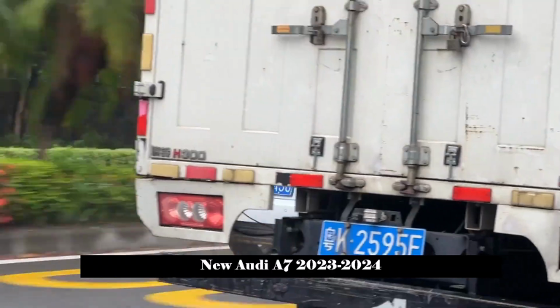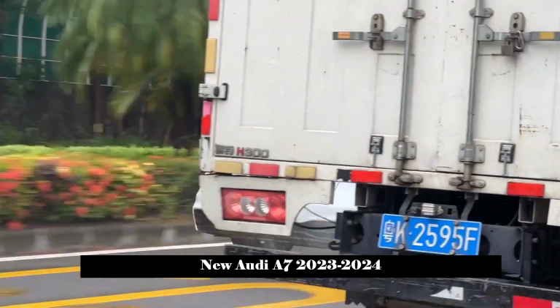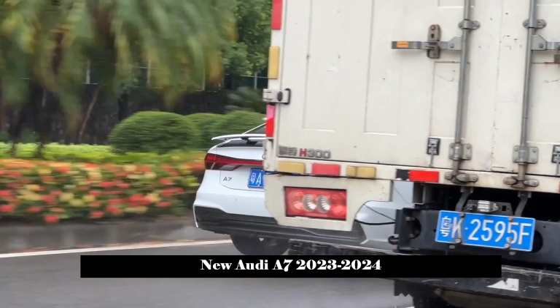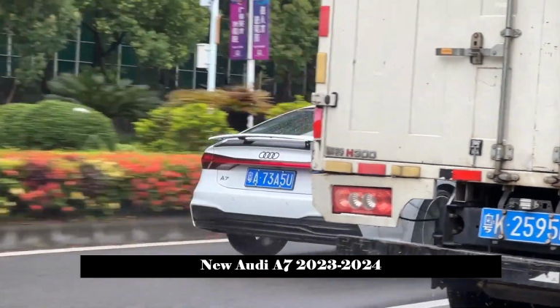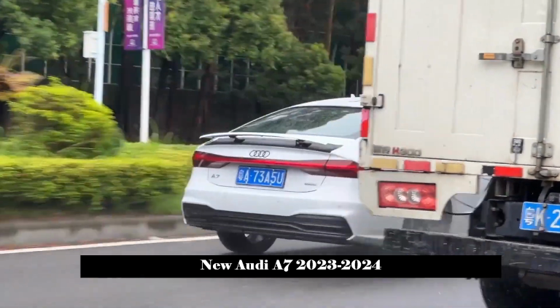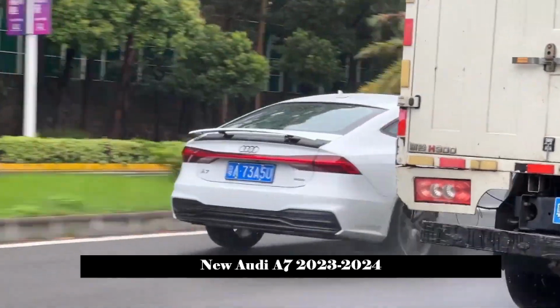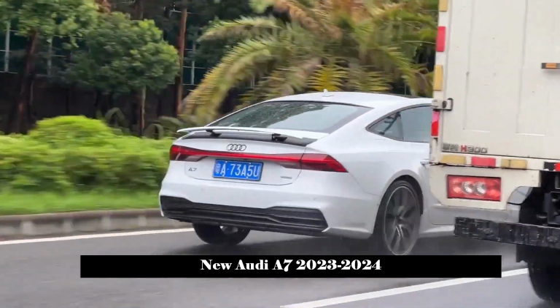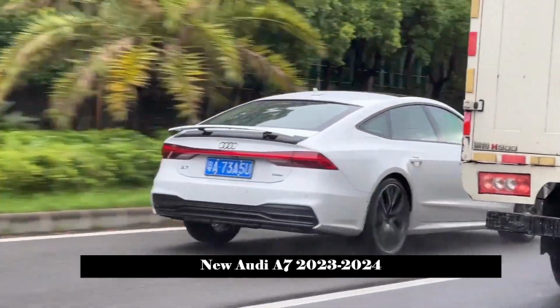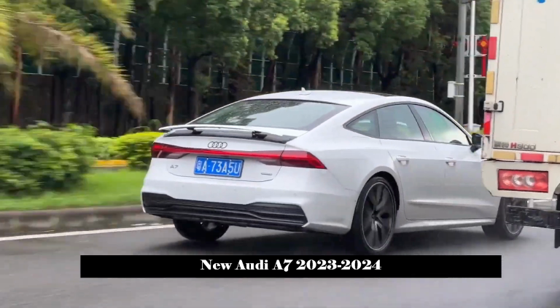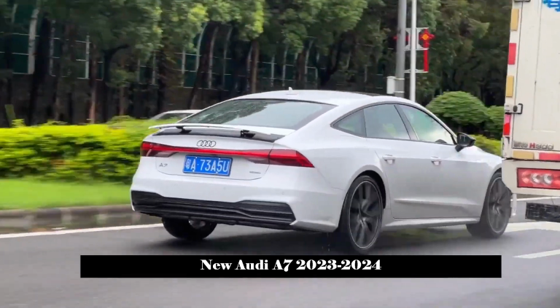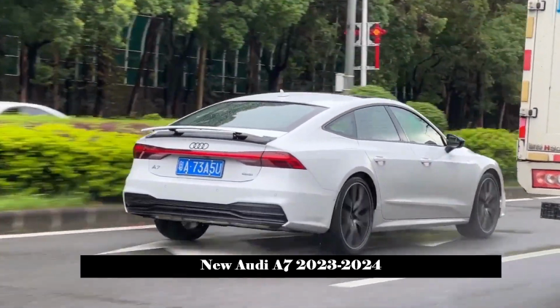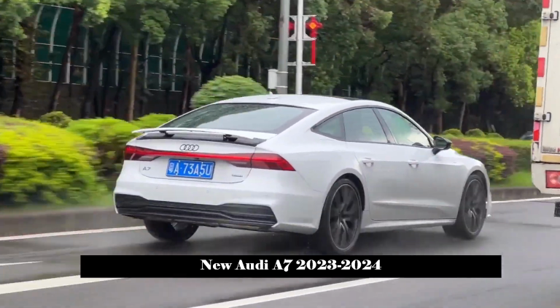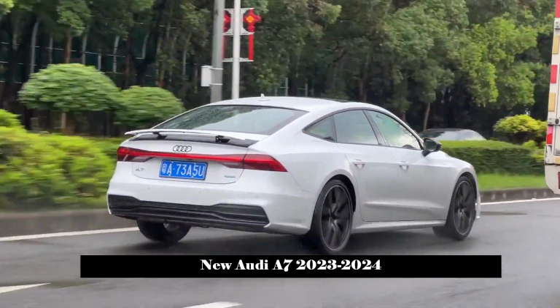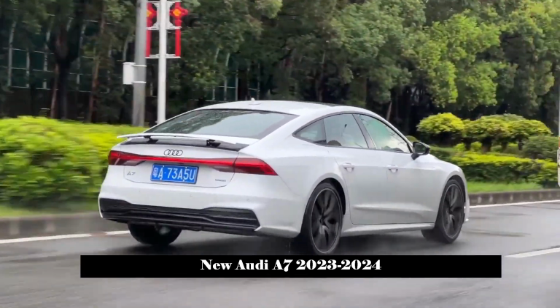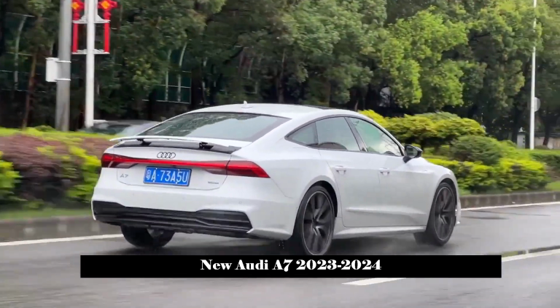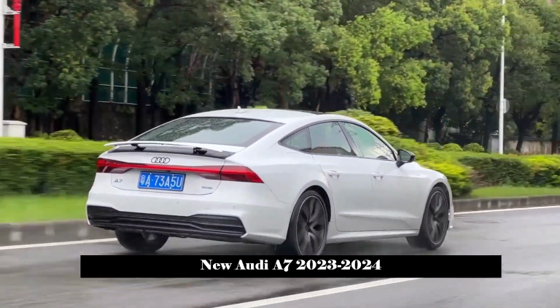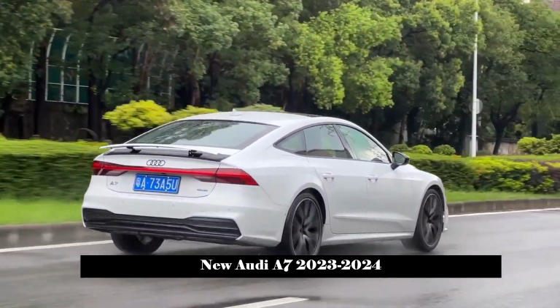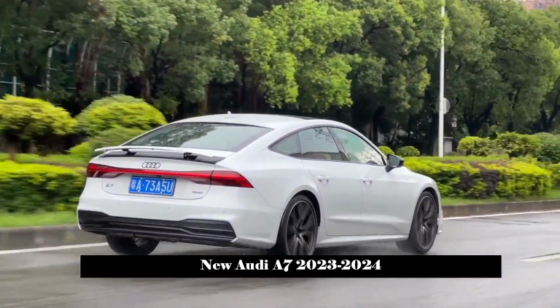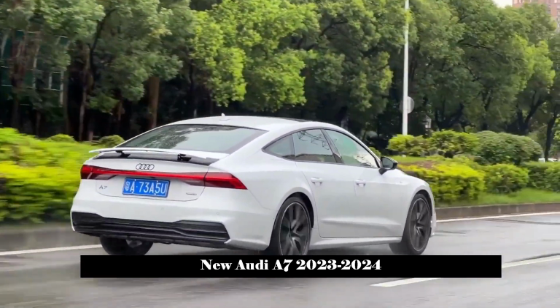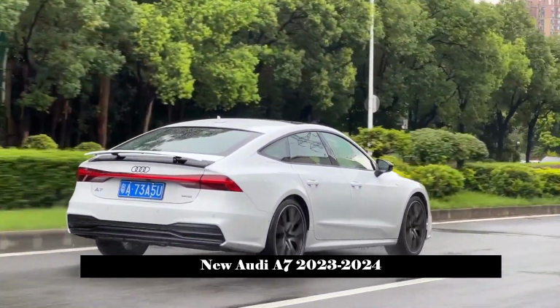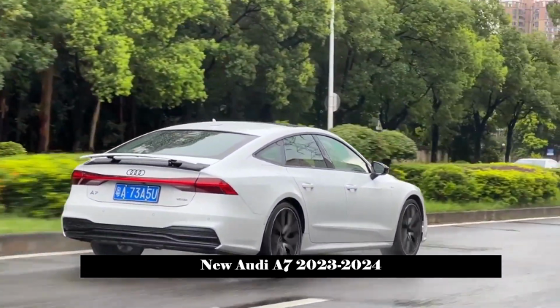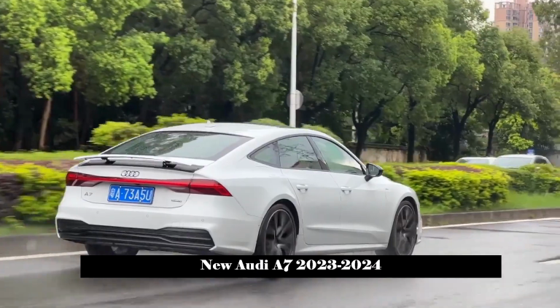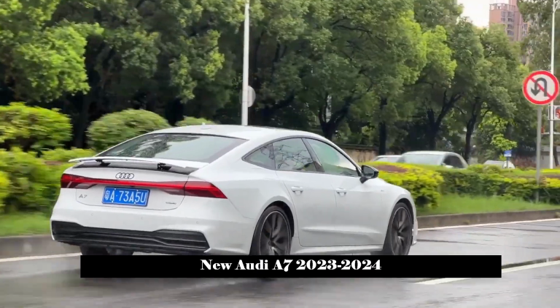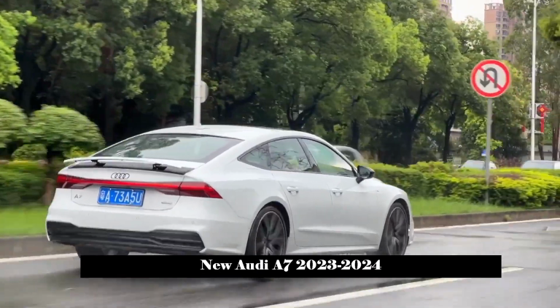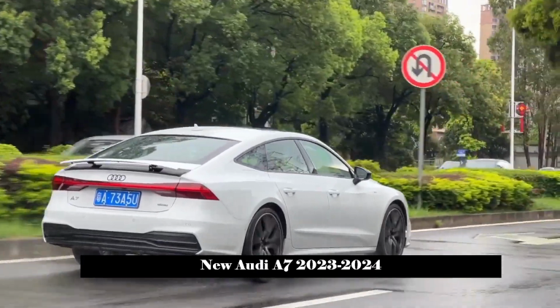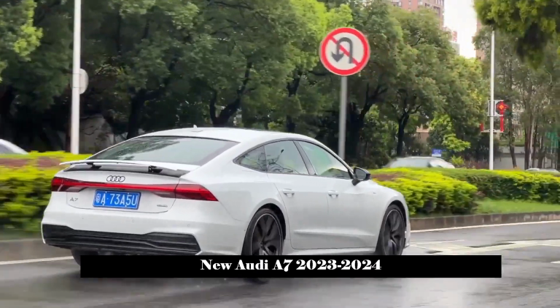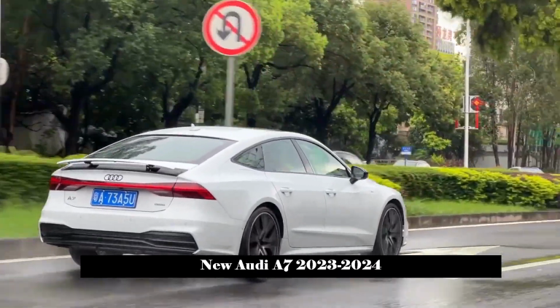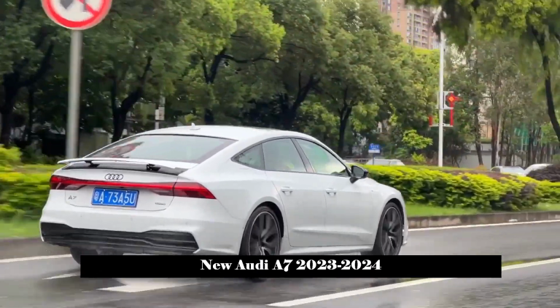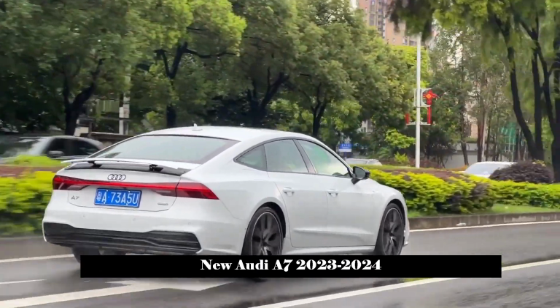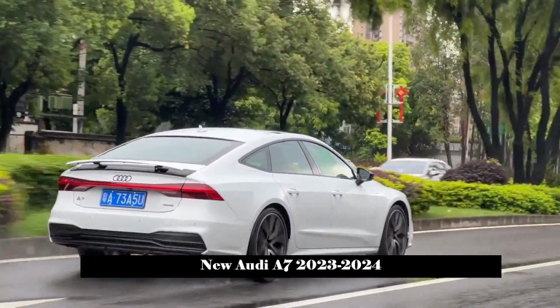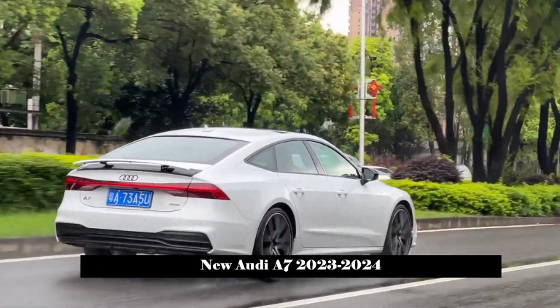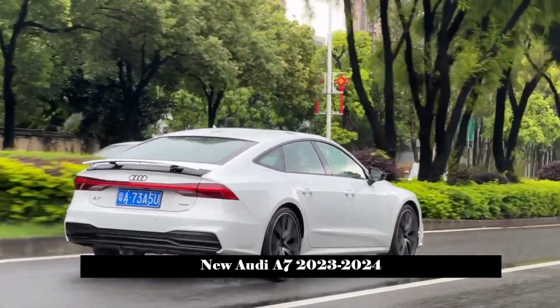On the side of the body of the new car, the side waistline of the new Audi A7 is very smooth, and chrome-plated stripes have been added around the windows.